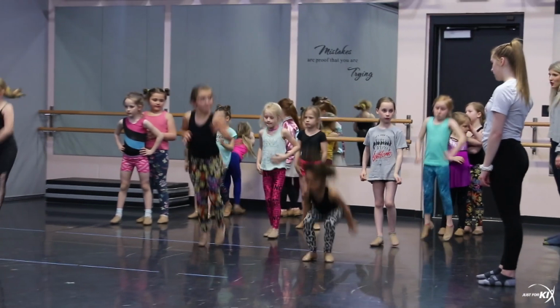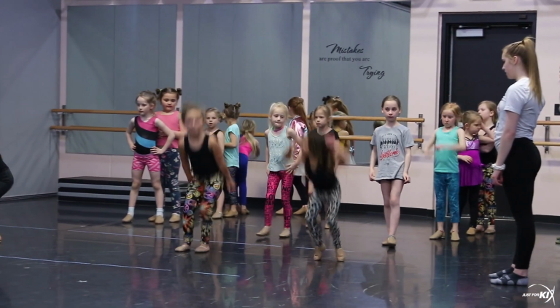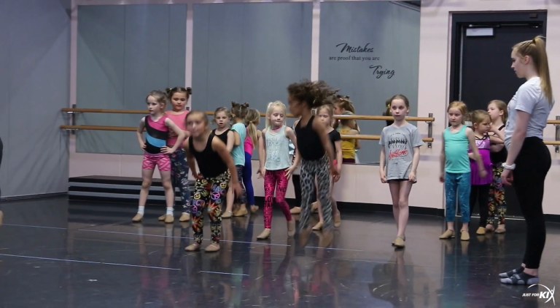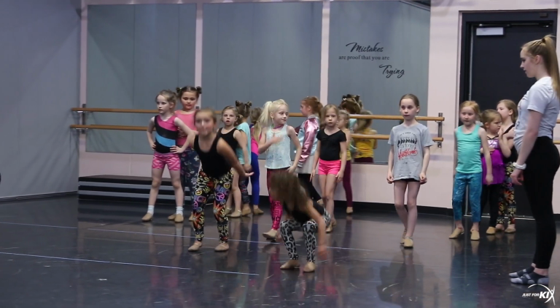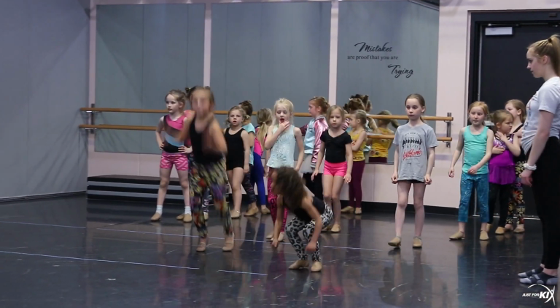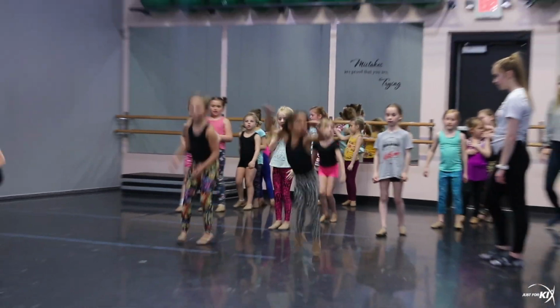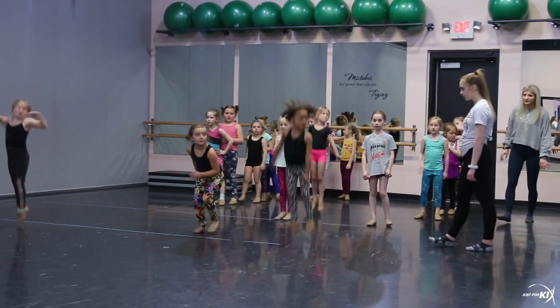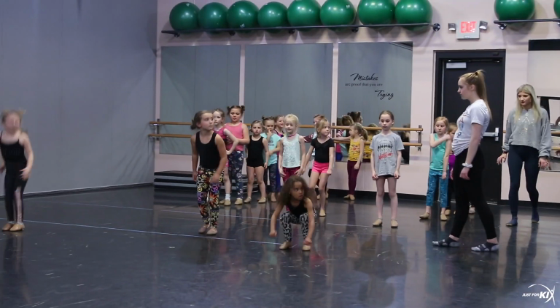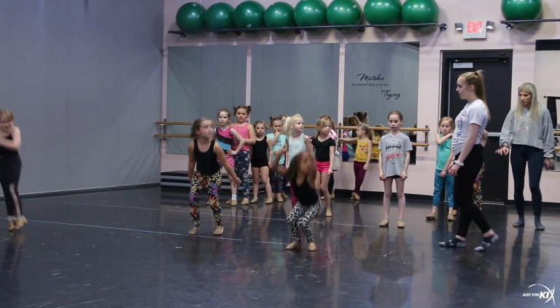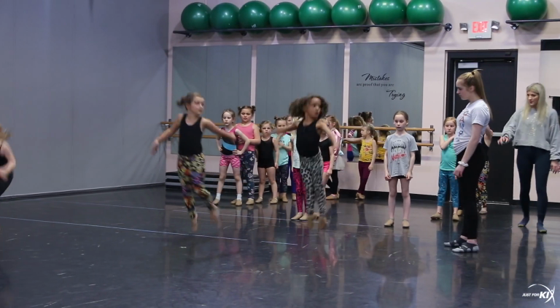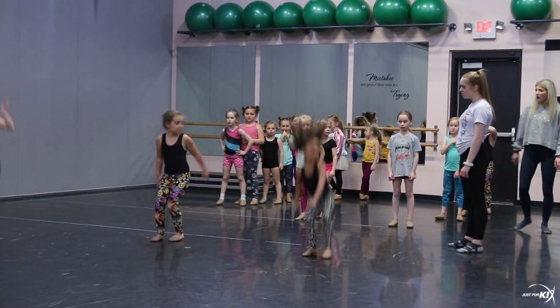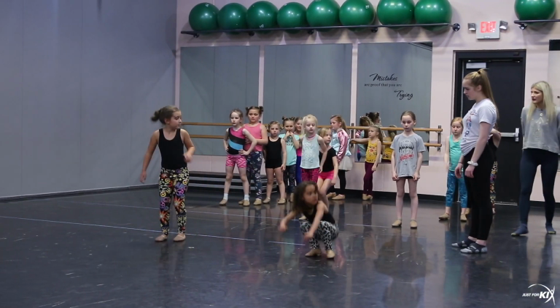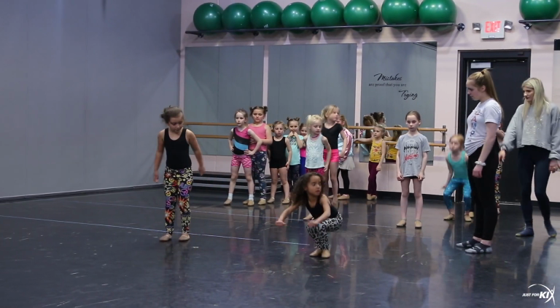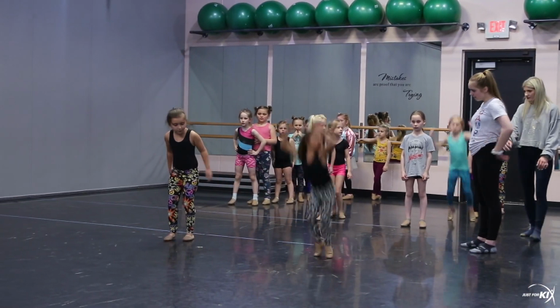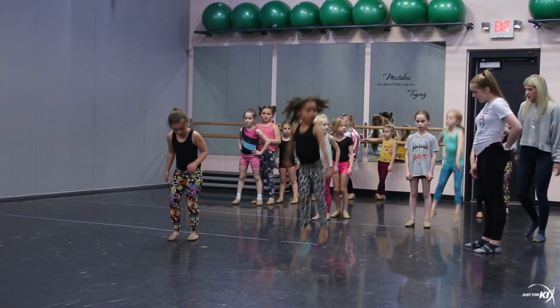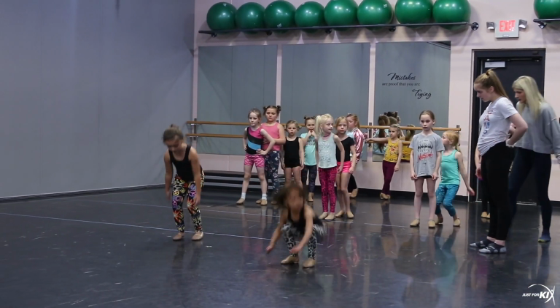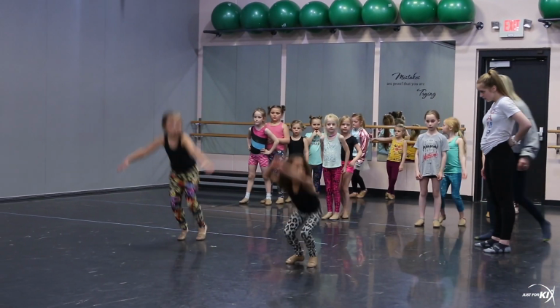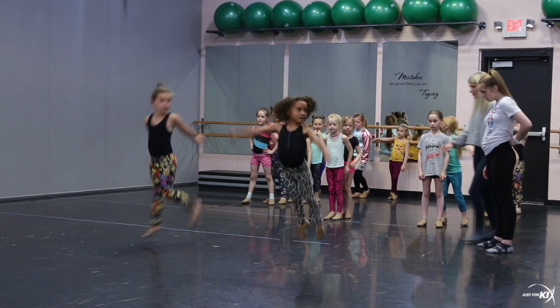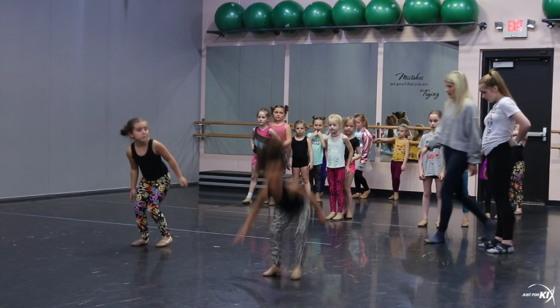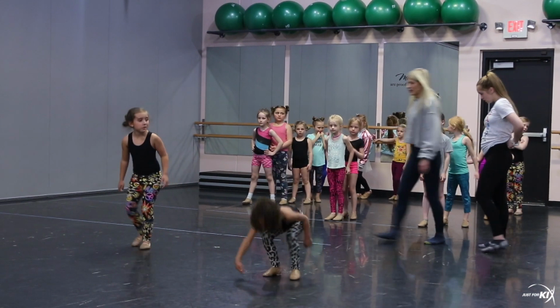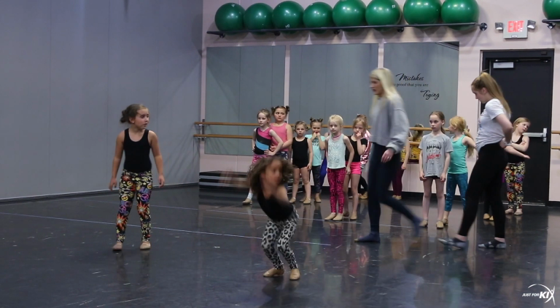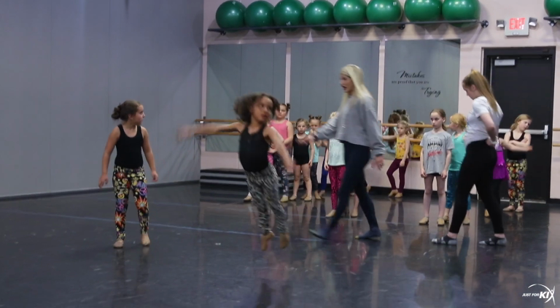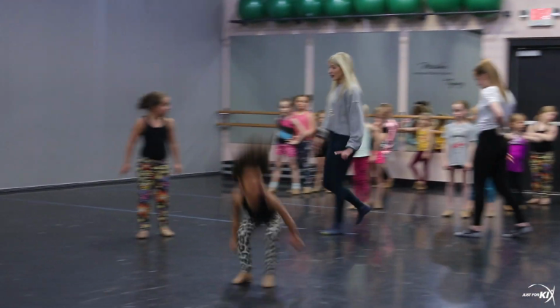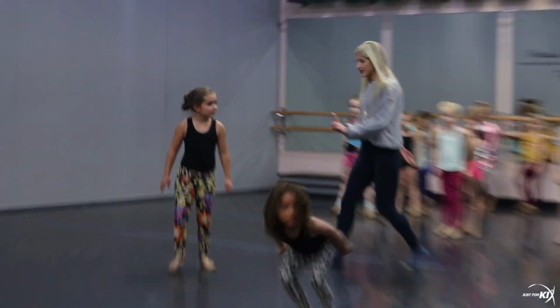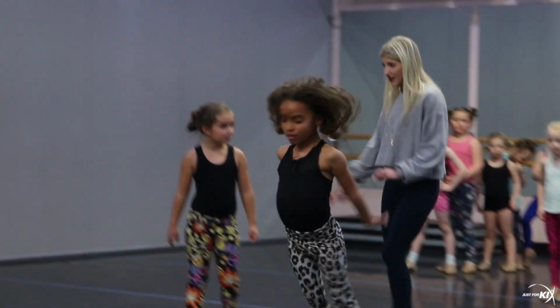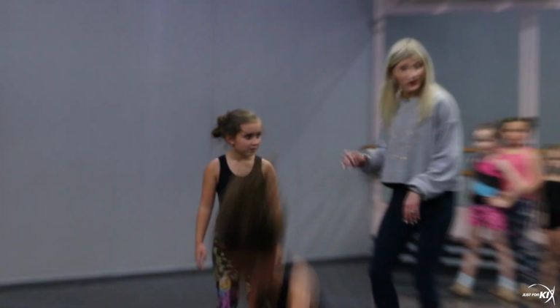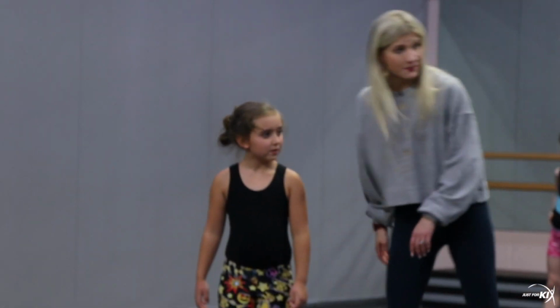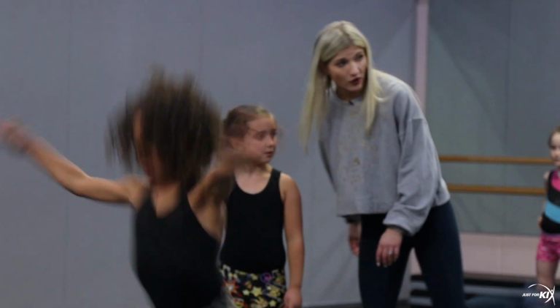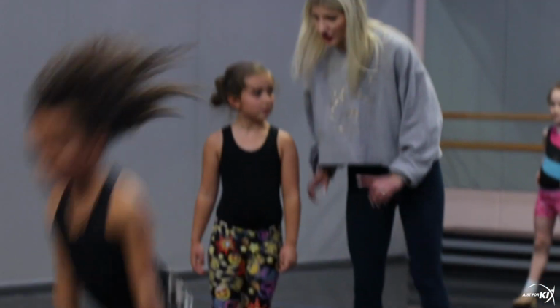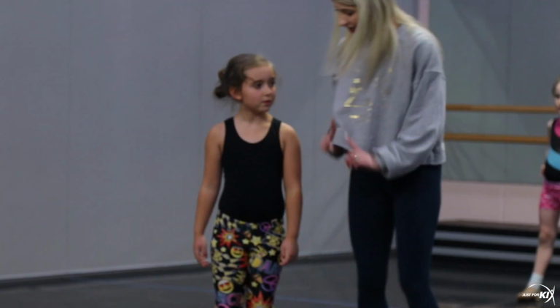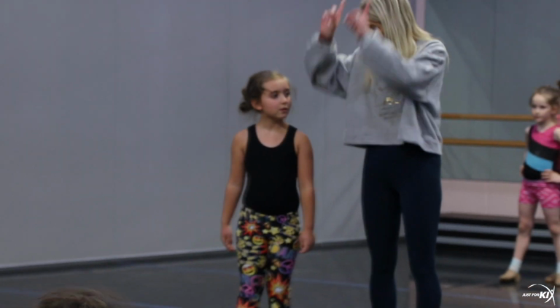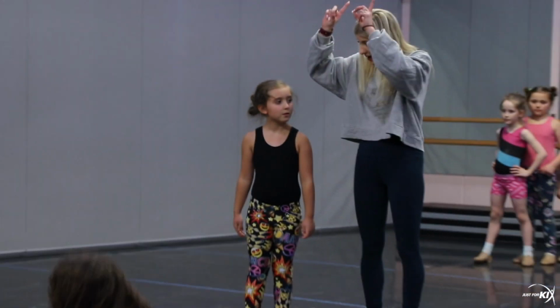Where are you looking? Where are you looking? Point. Good, Kyrie. Now try, instead of kicking your legs backwards, try to kick straight up.